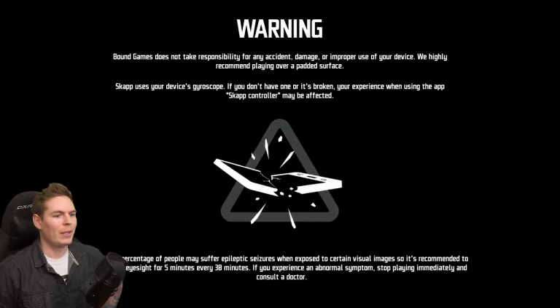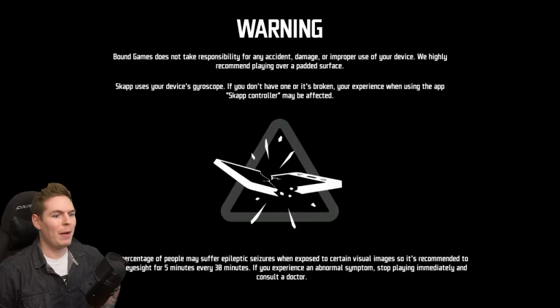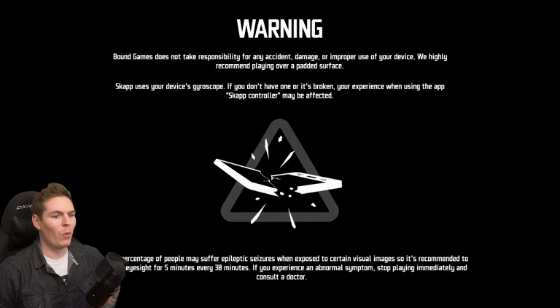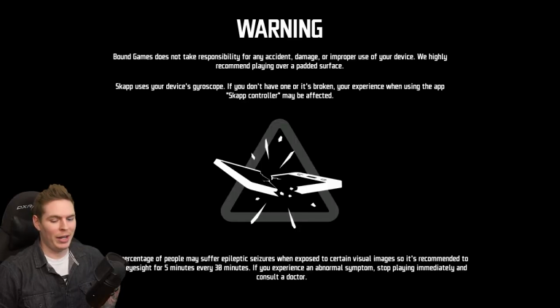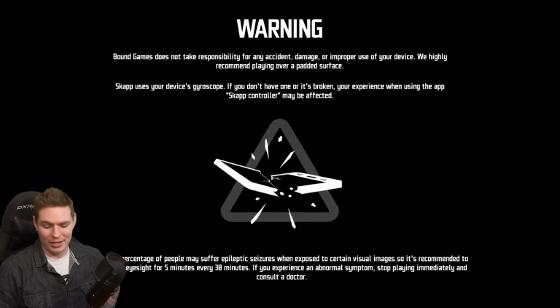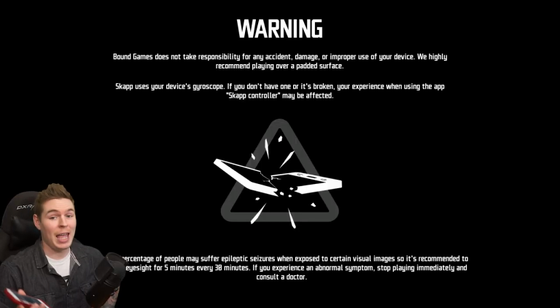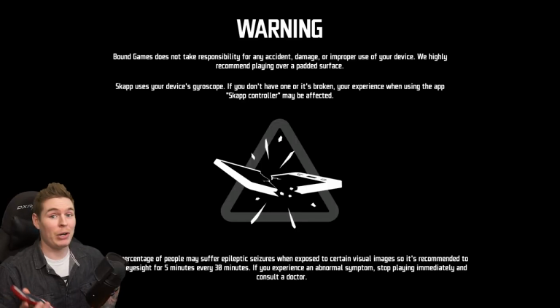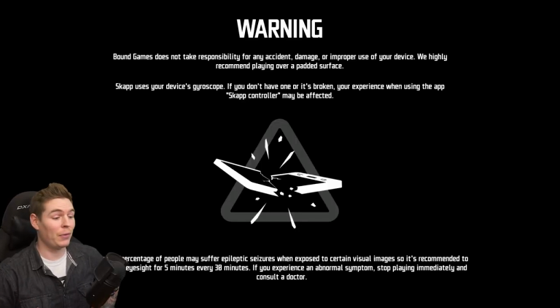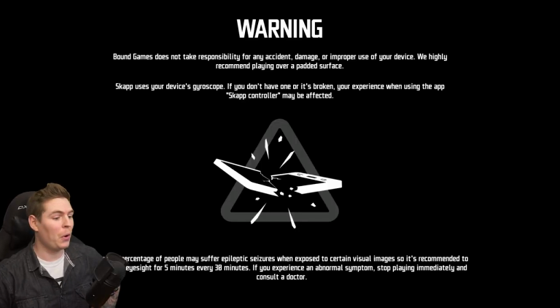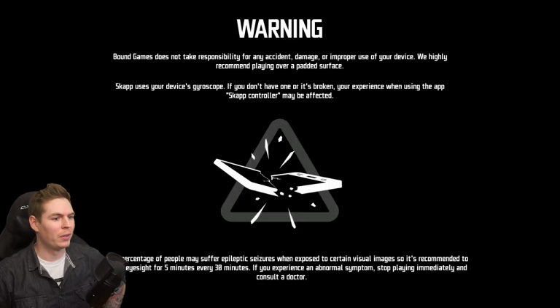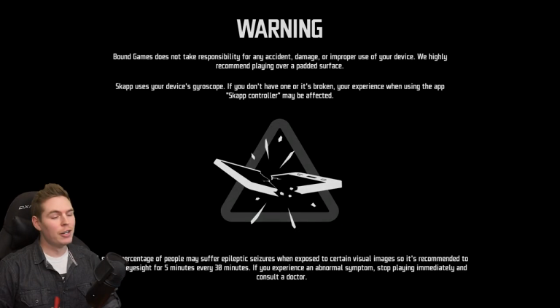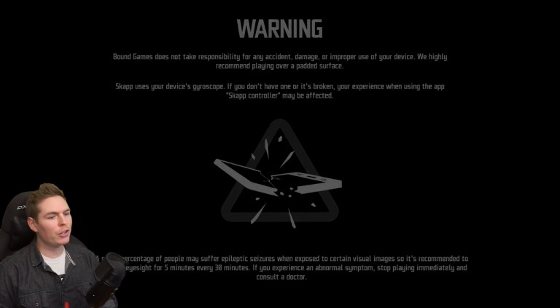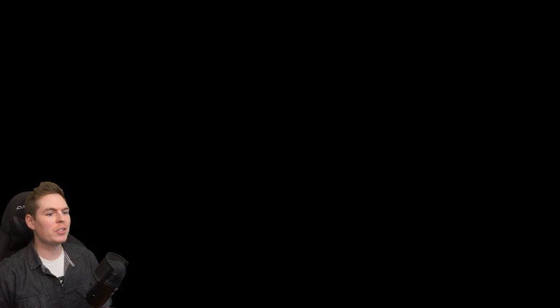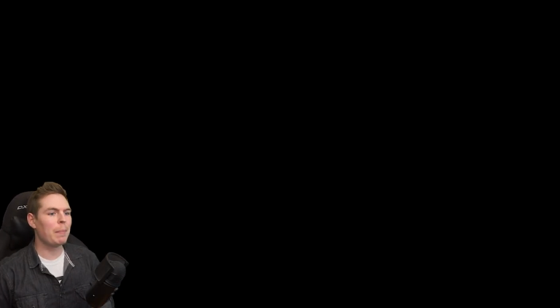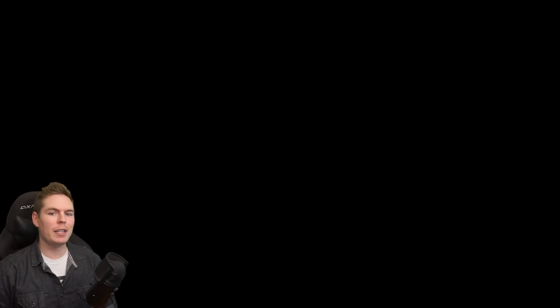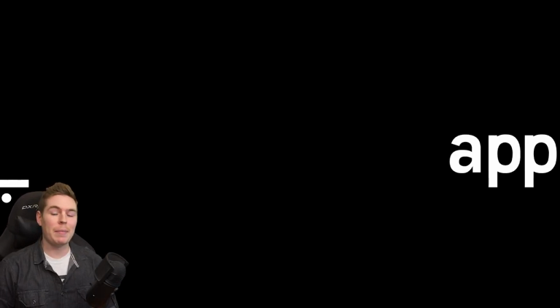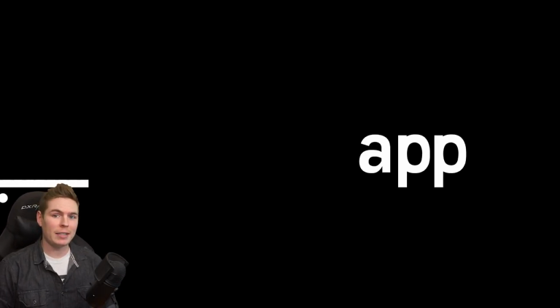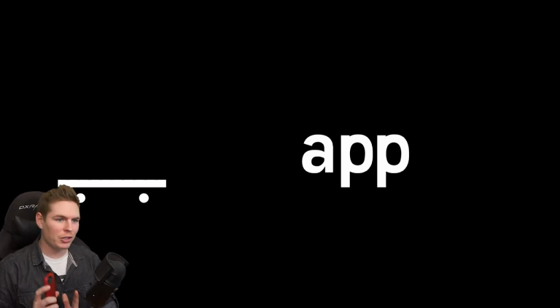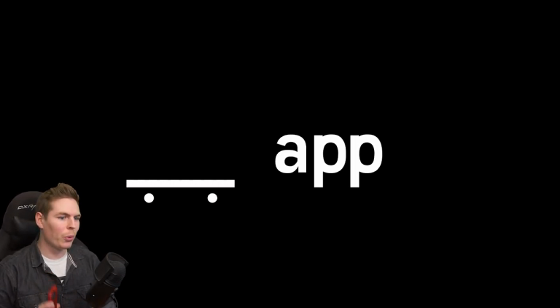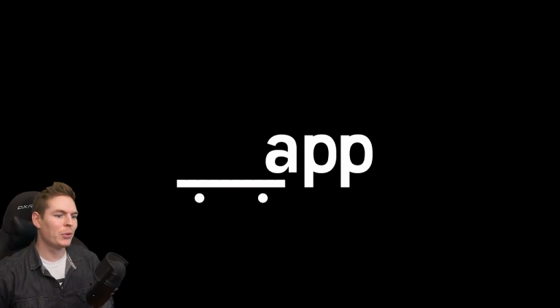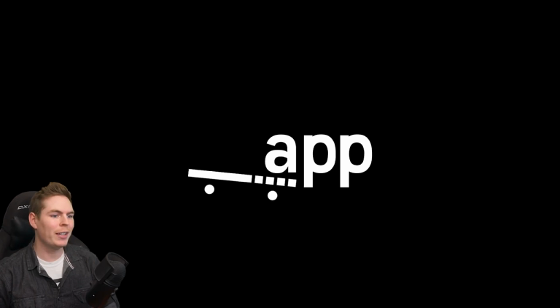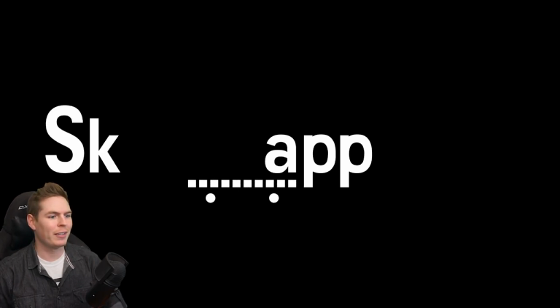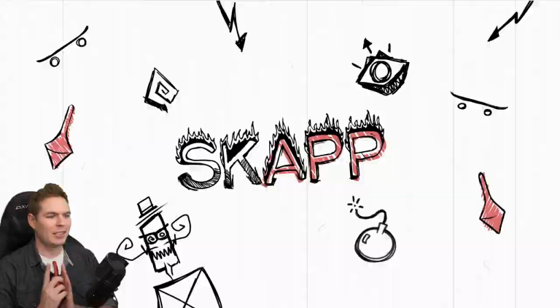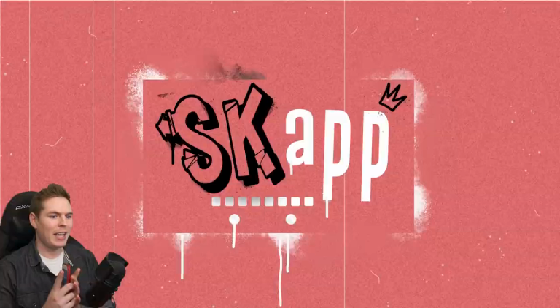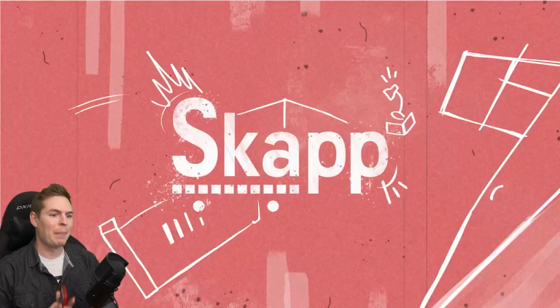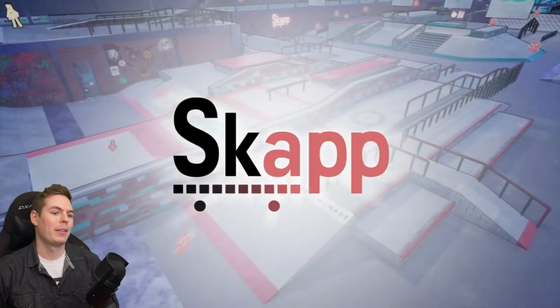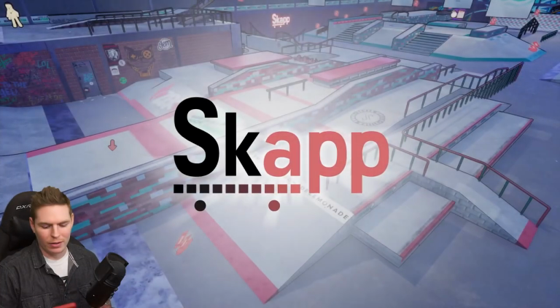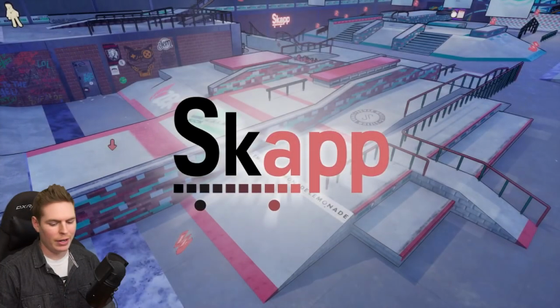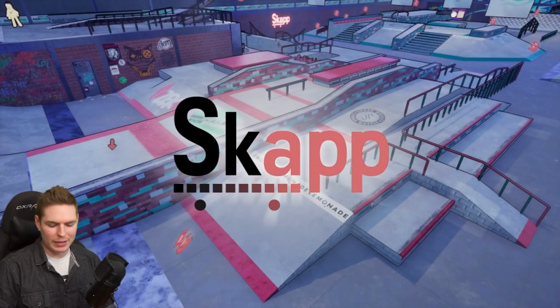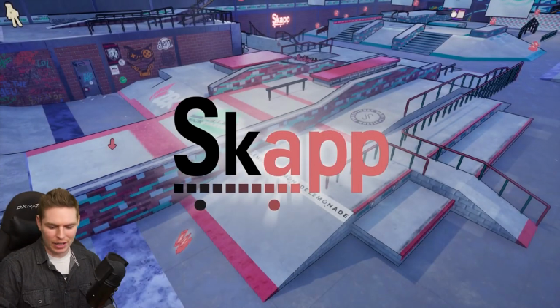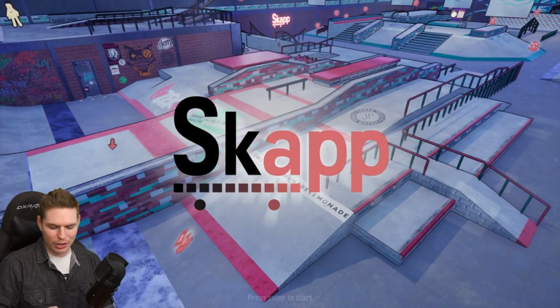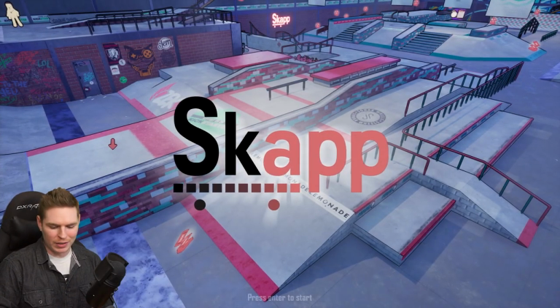Warning, can break your phone. Another new skateboarding game has entered 2020. Scap. All right, this is gonna be interesting.